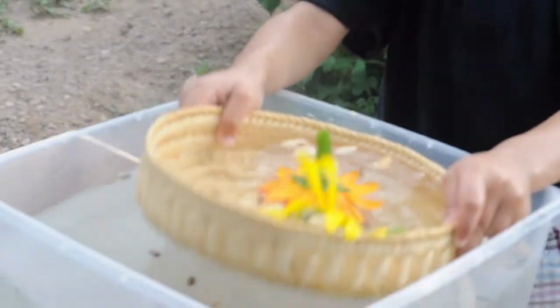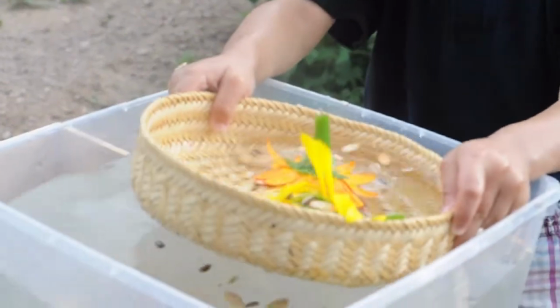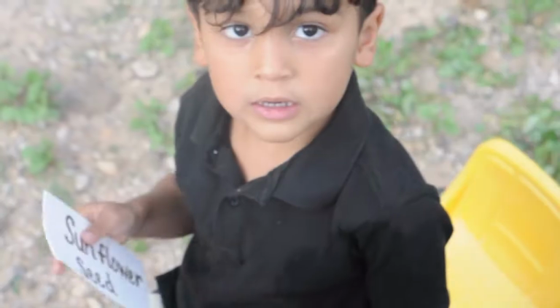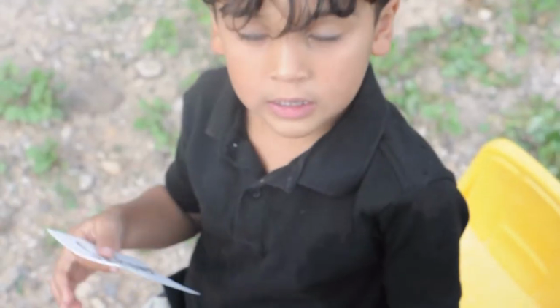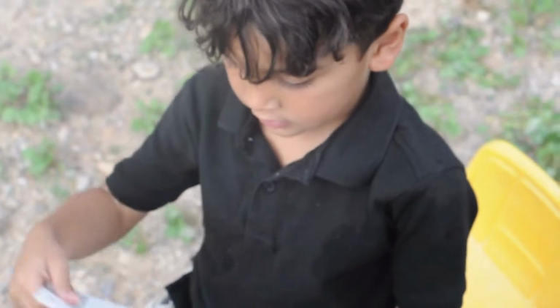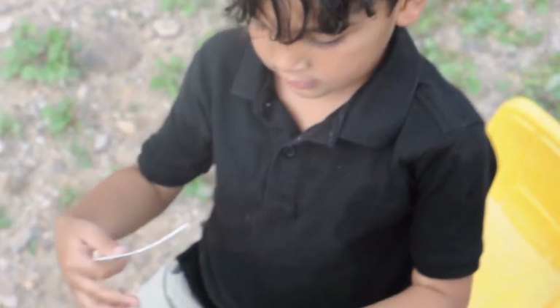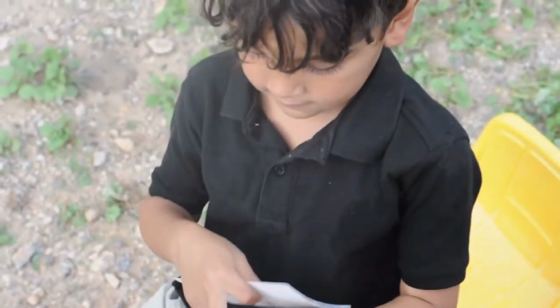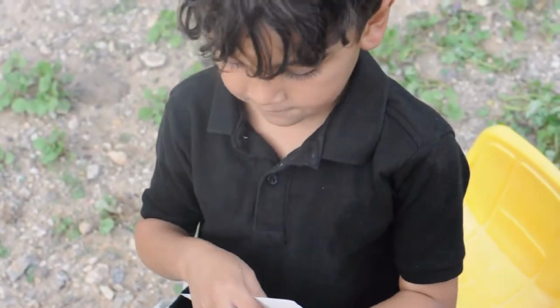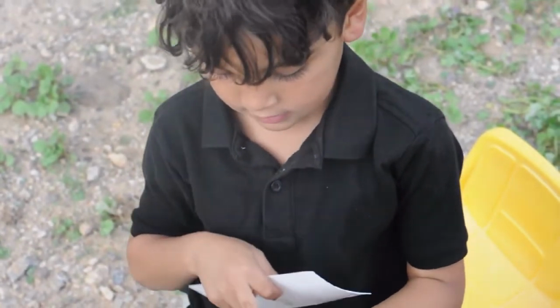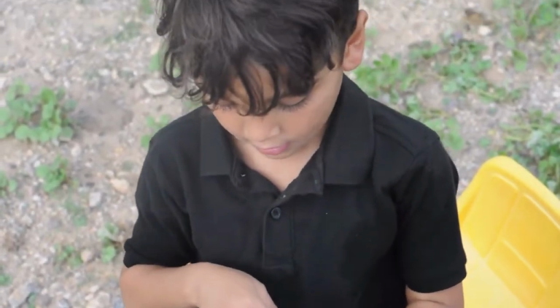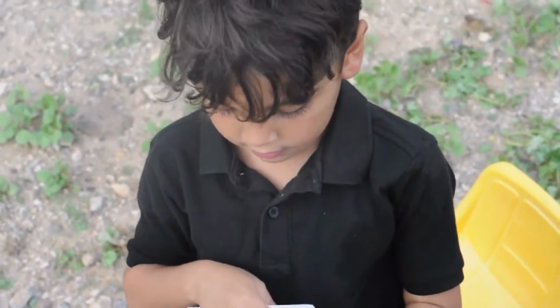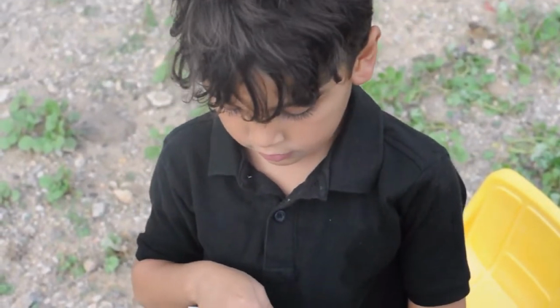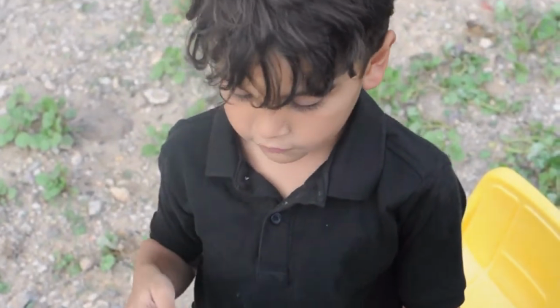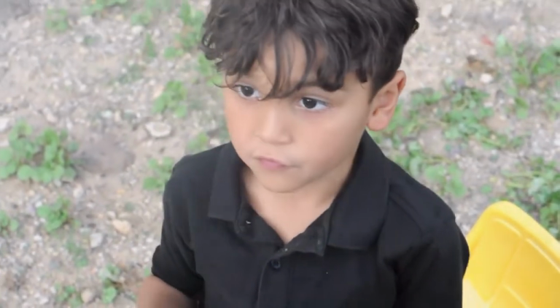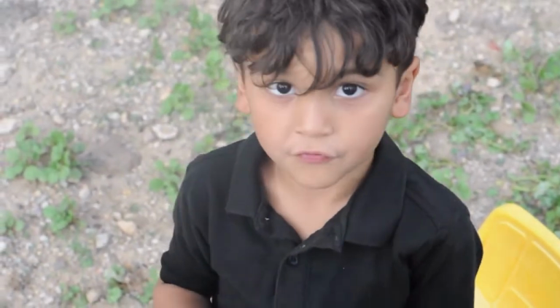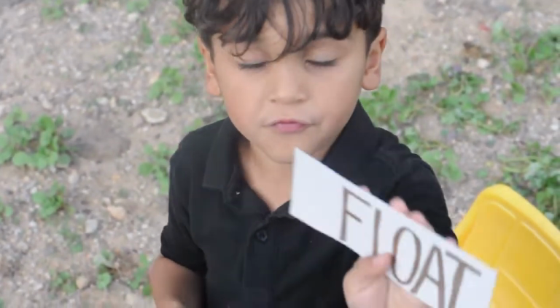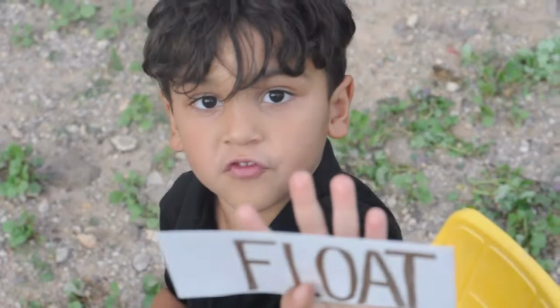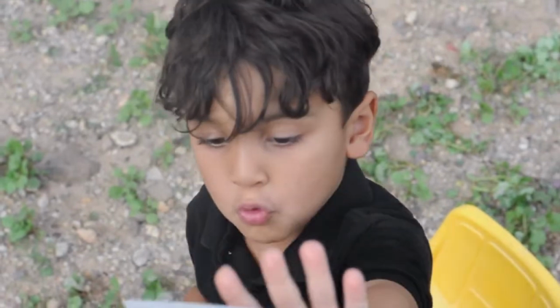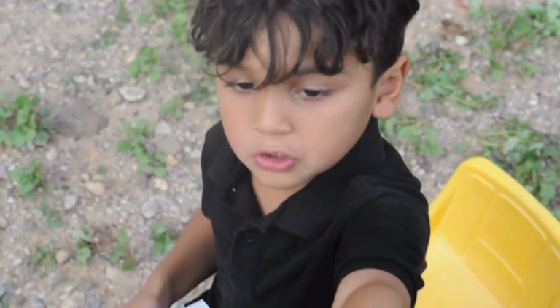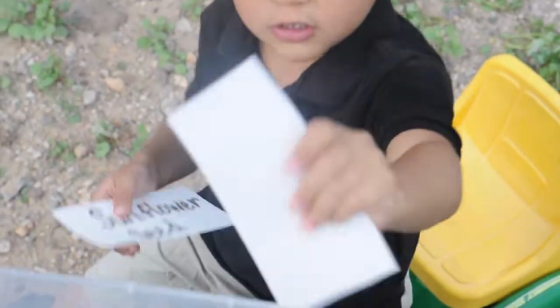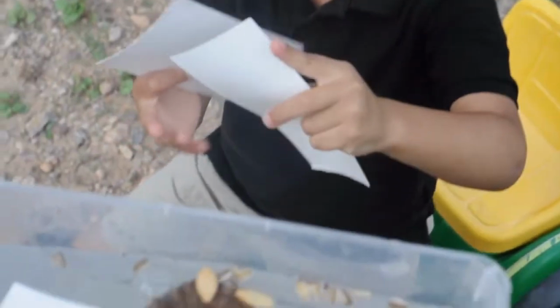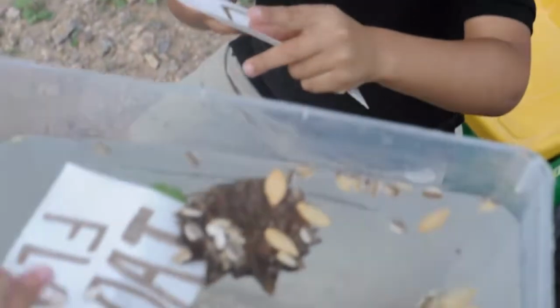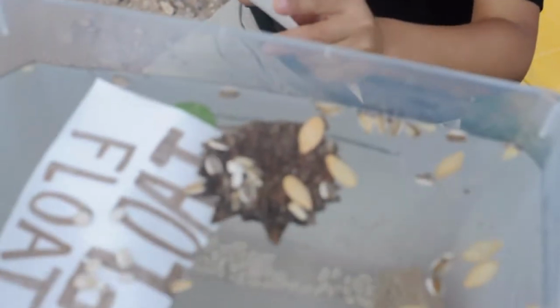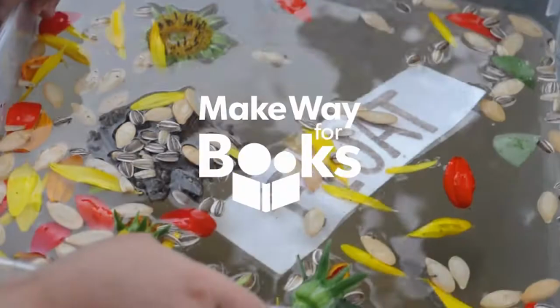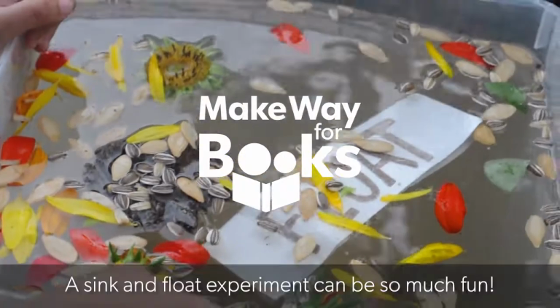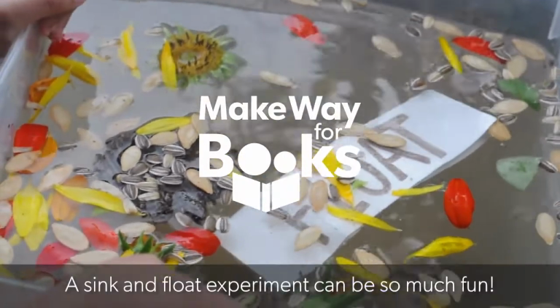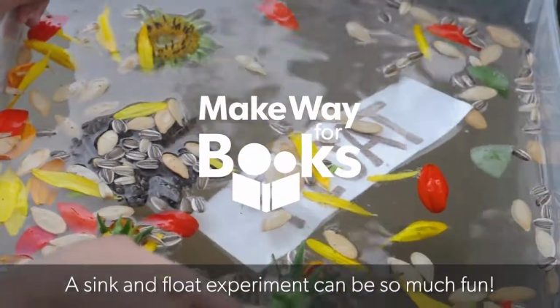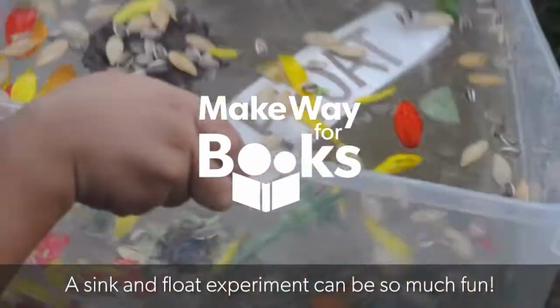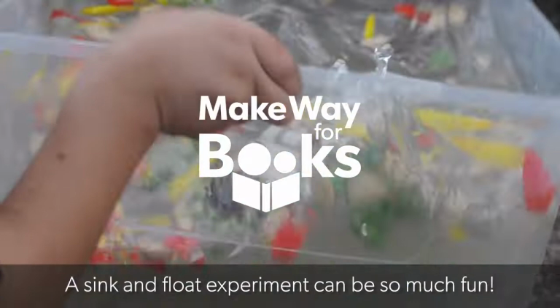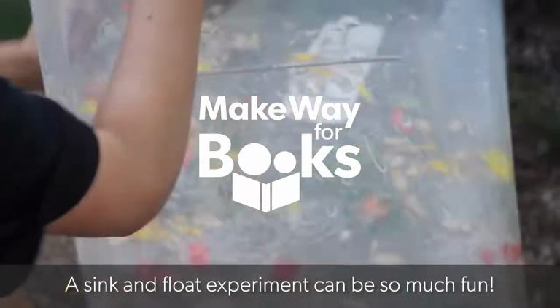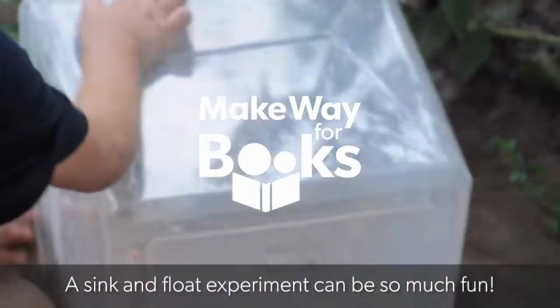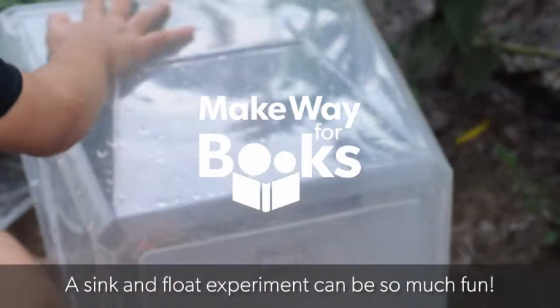Sound it out. F... Float. A sink and float science experiment can be so much fun!